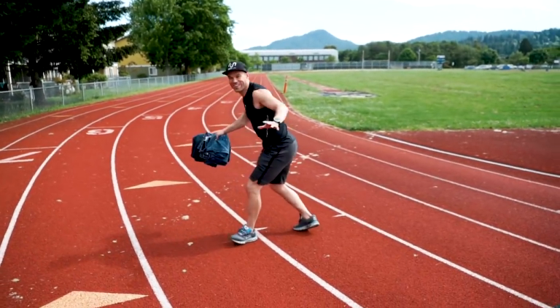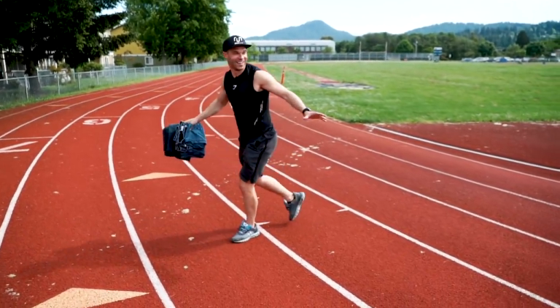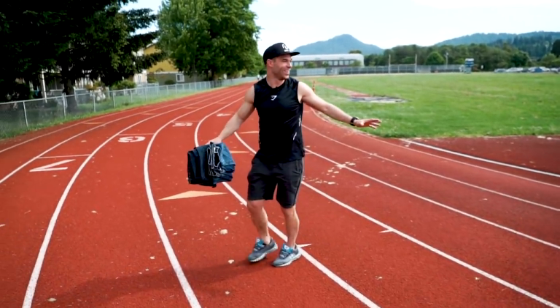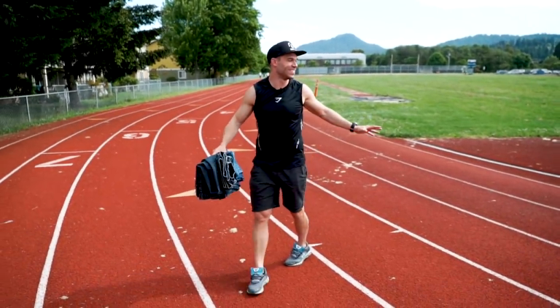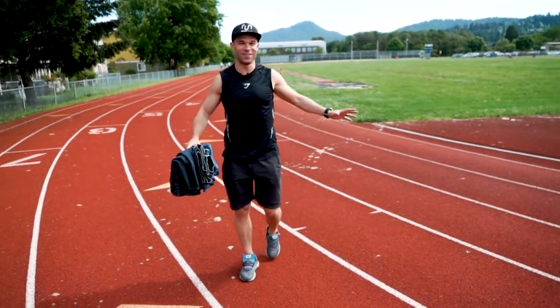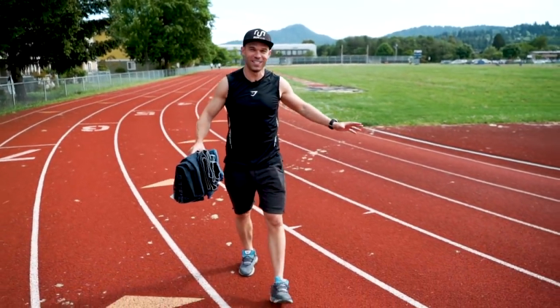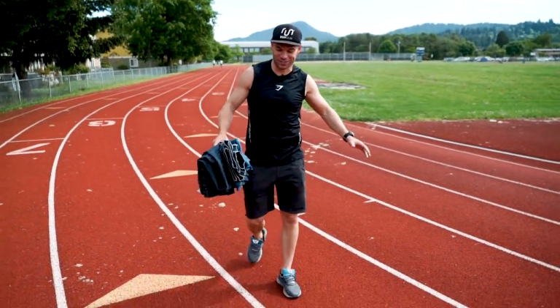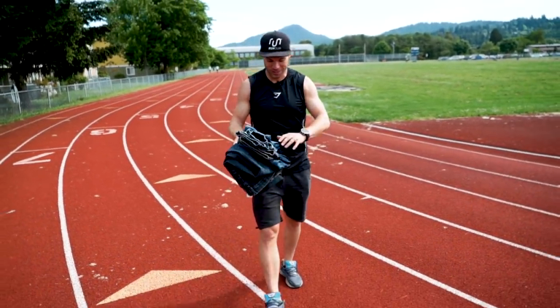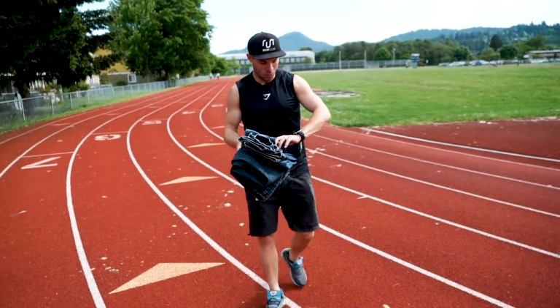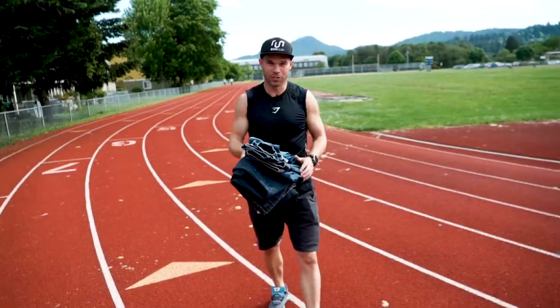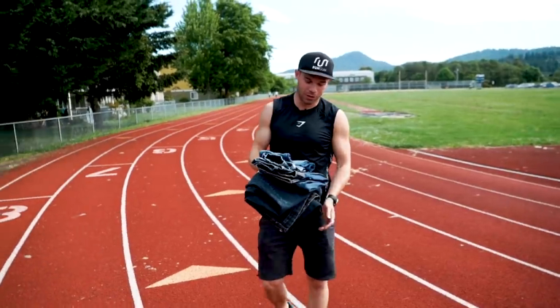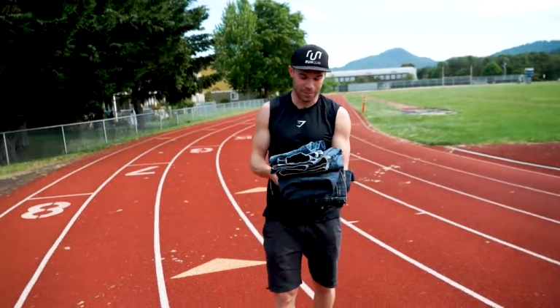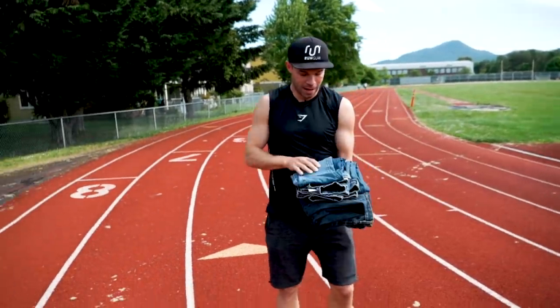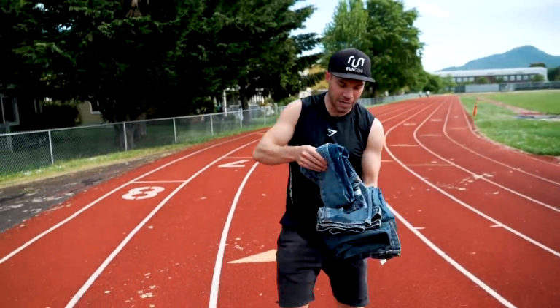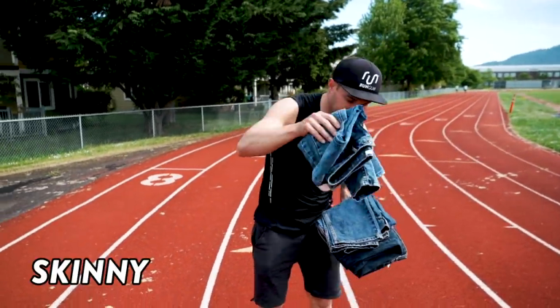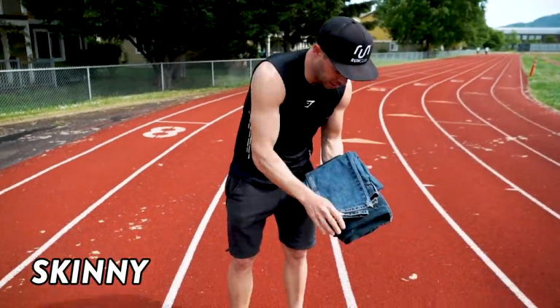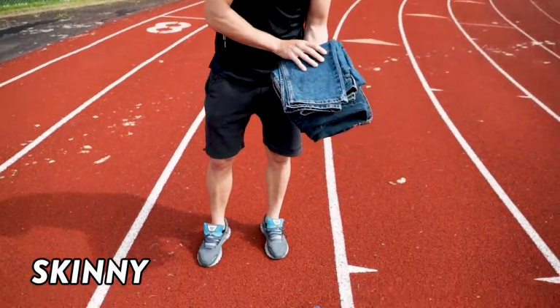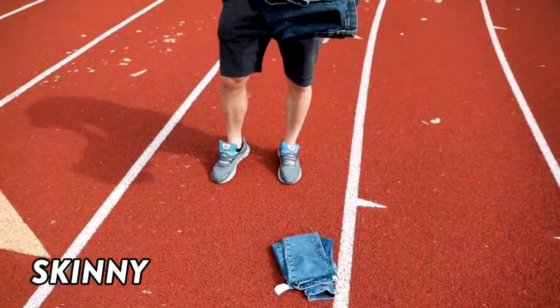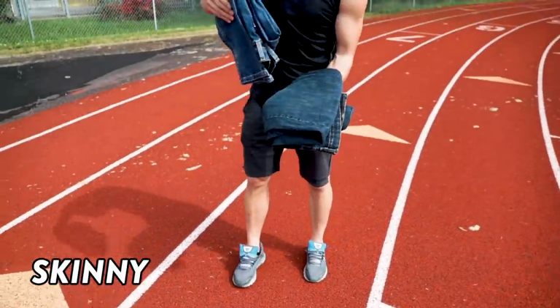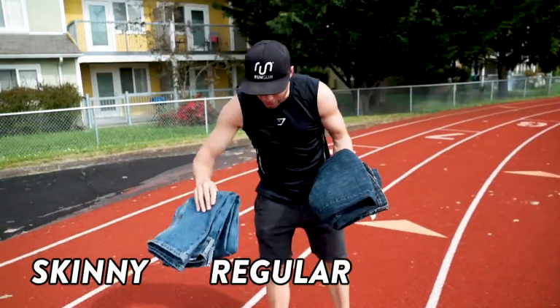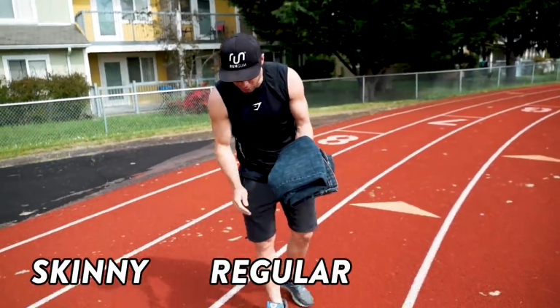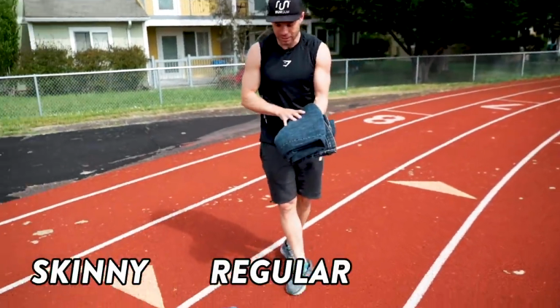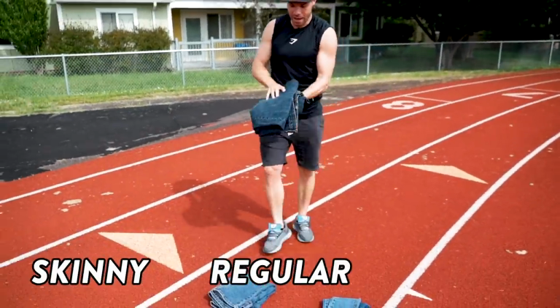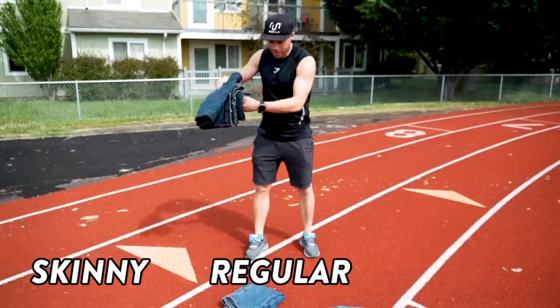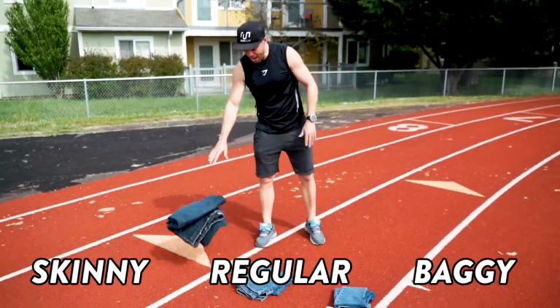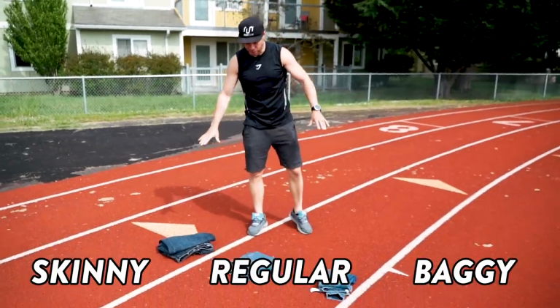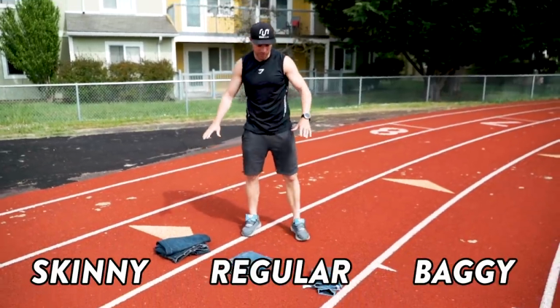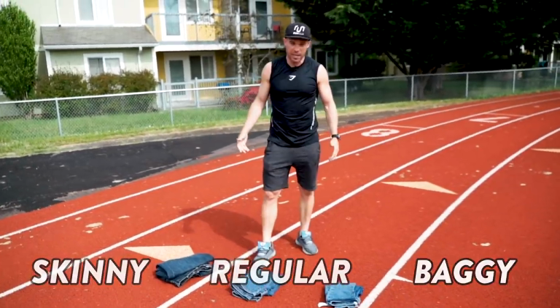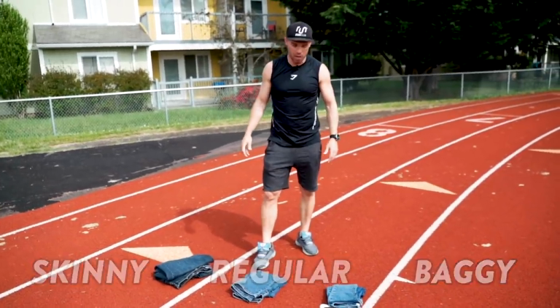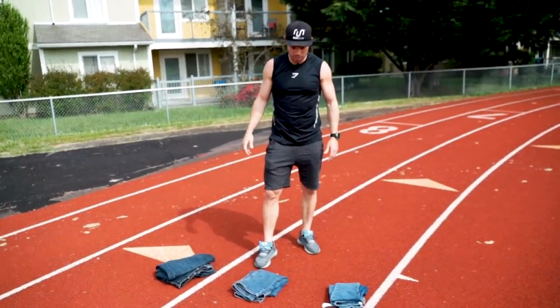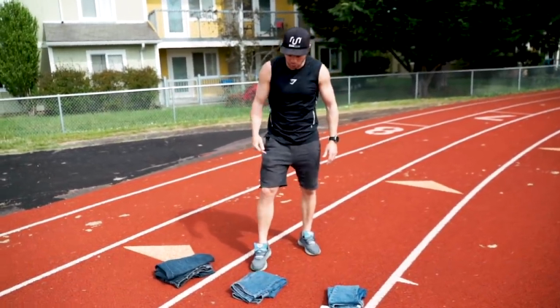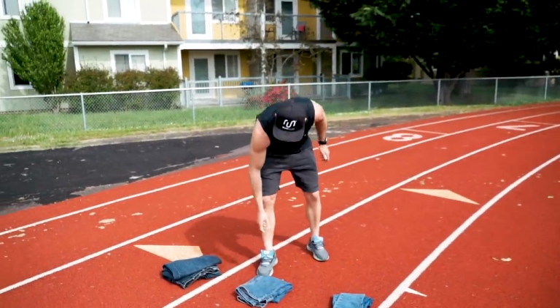Here we are, South Eugene High School, one hour till go time. I've got skinny jeans, I've got regular jeans, I've got baggy jeans. Let's test them out. Let's start with regular.